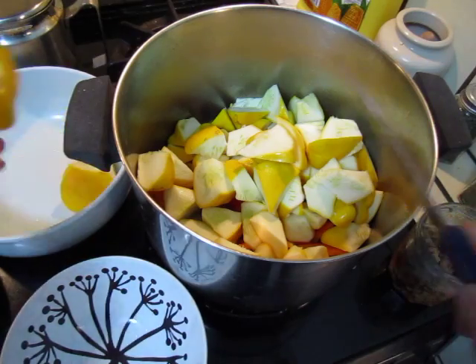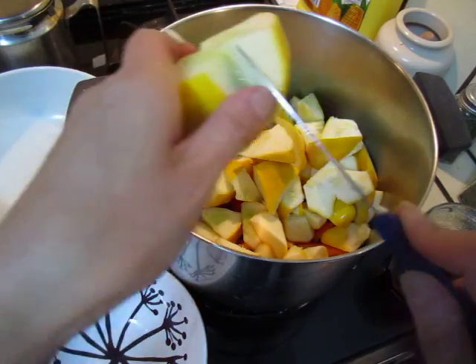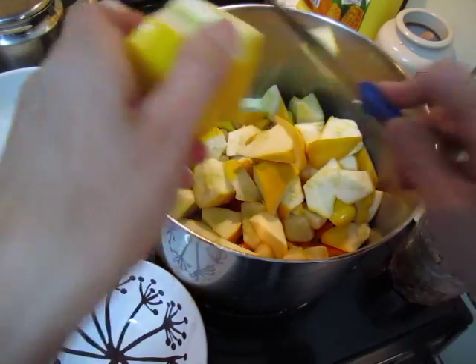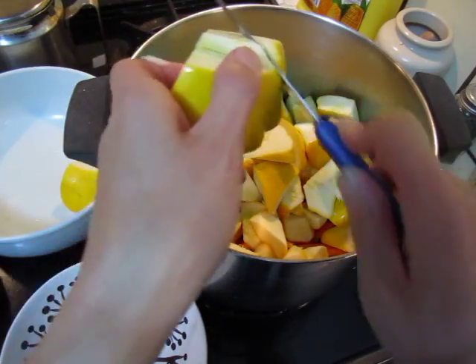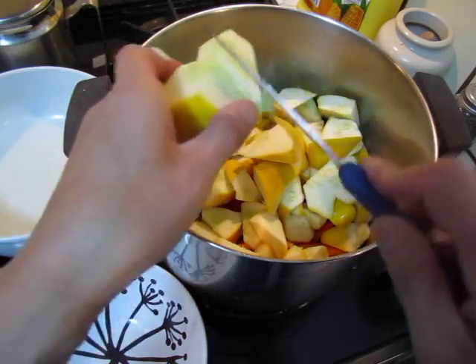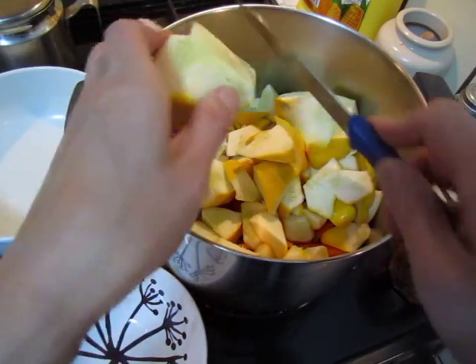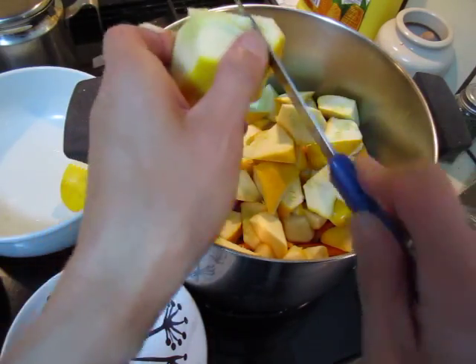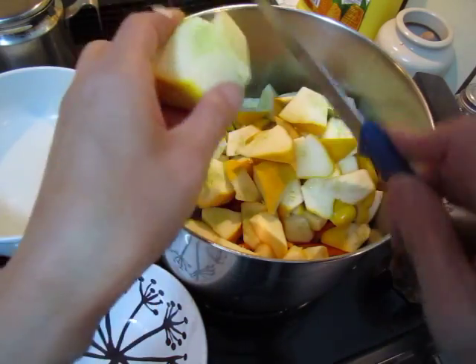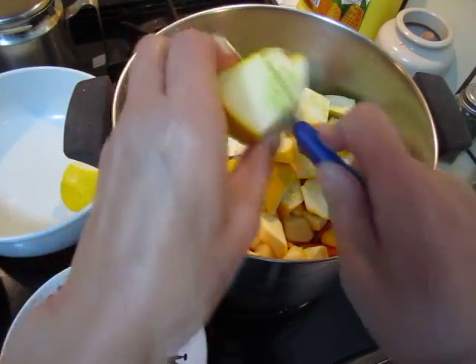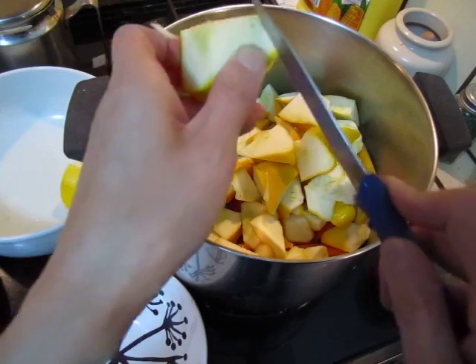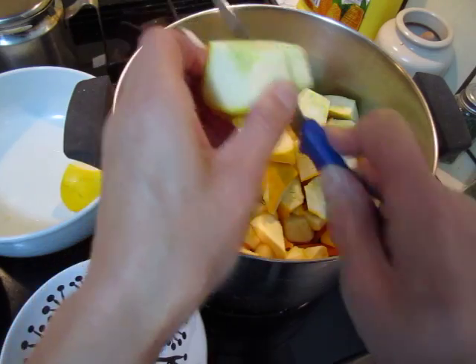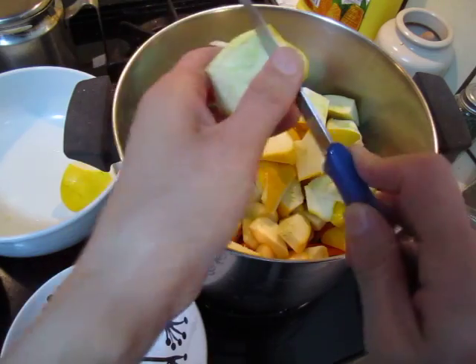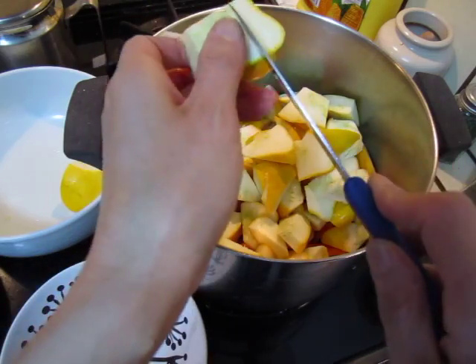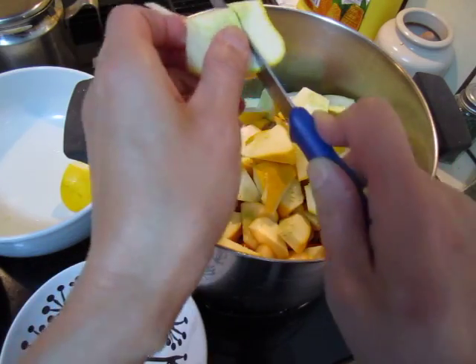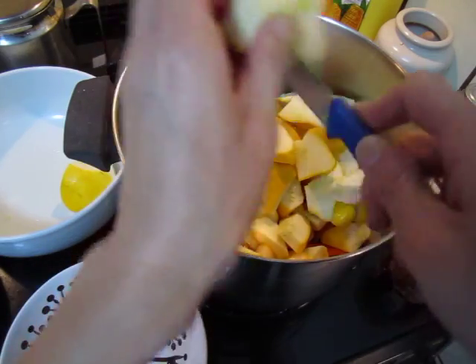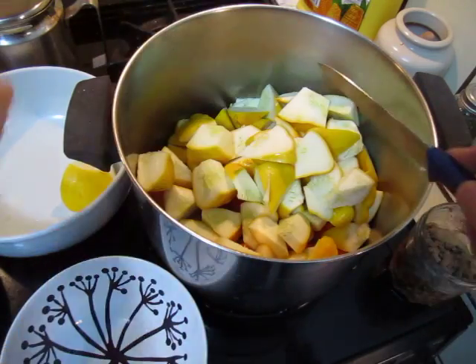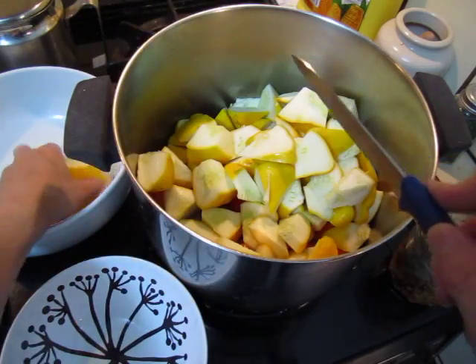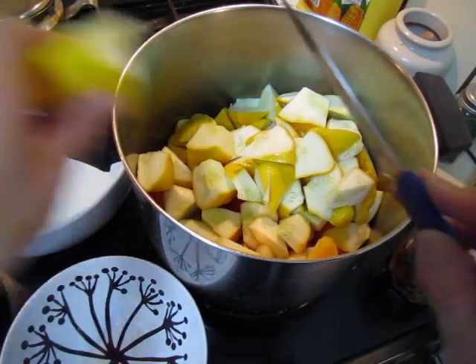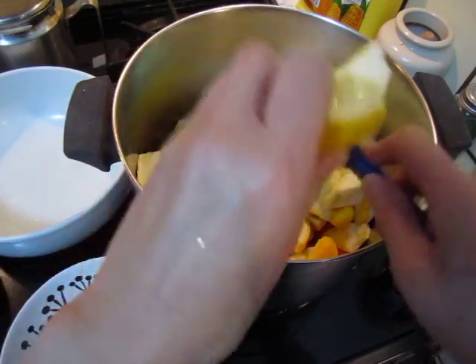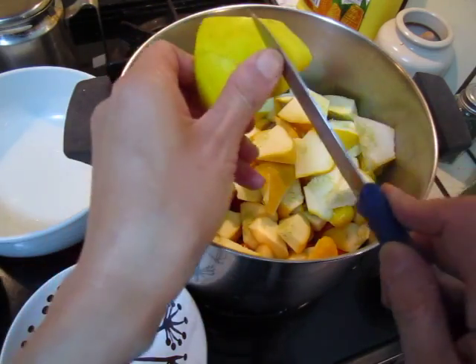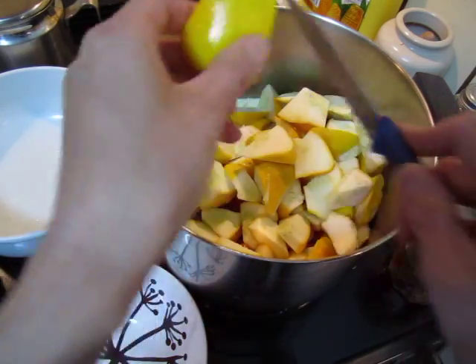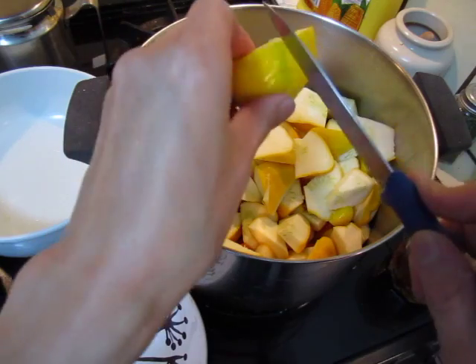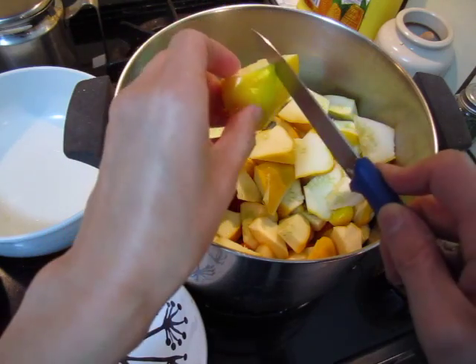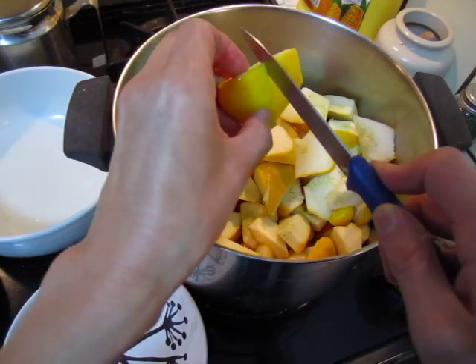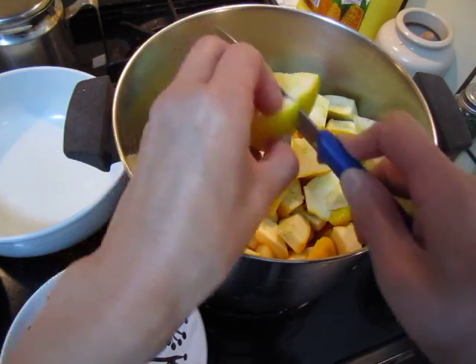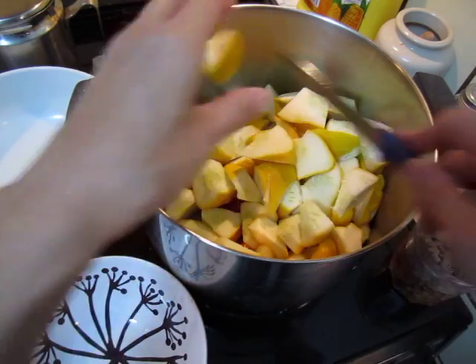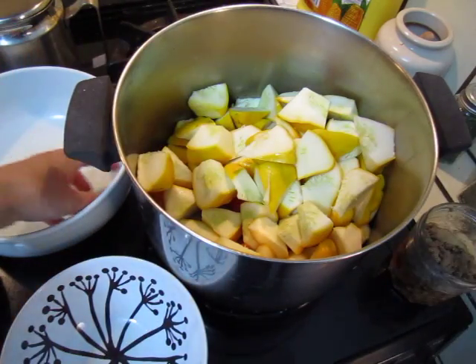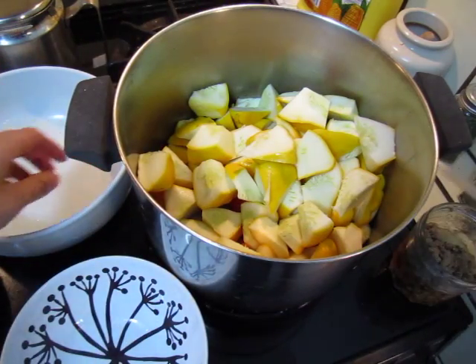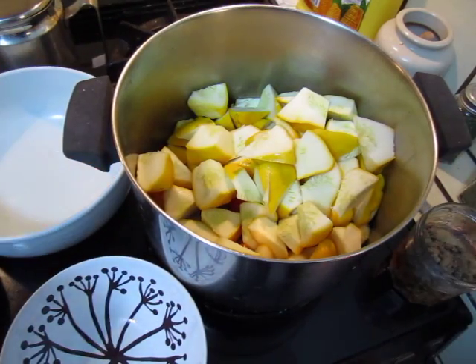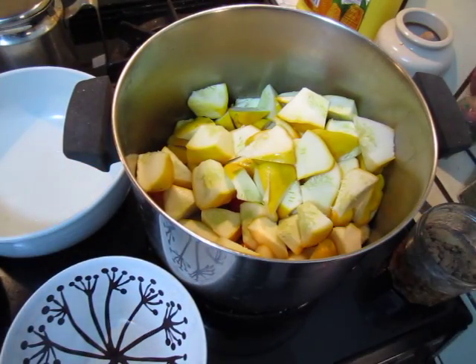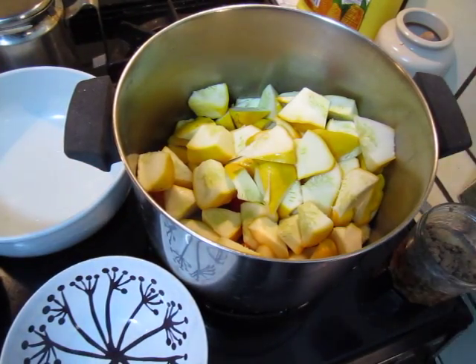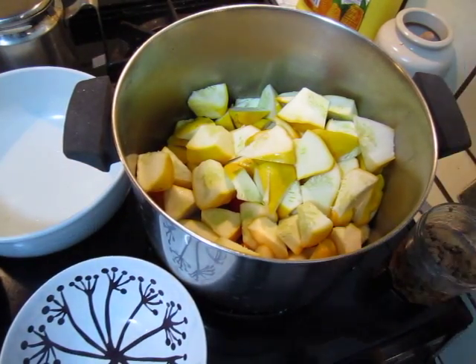Almost there. That's a lot of vegetables. And then I will put some herbs.